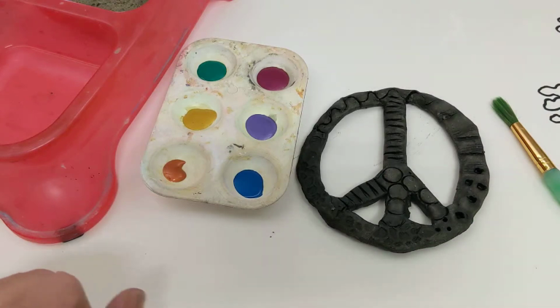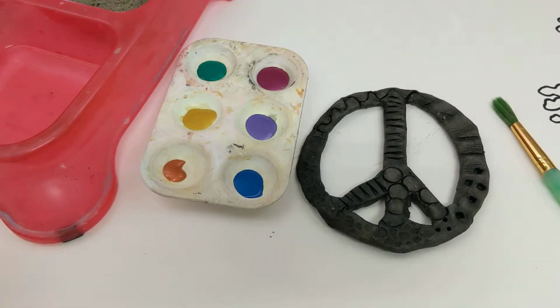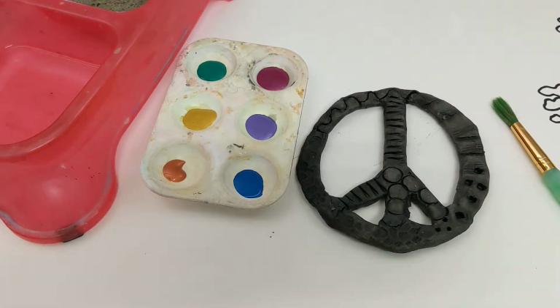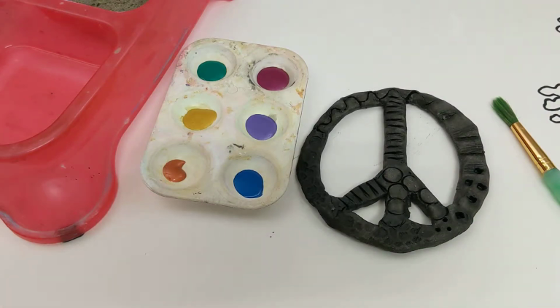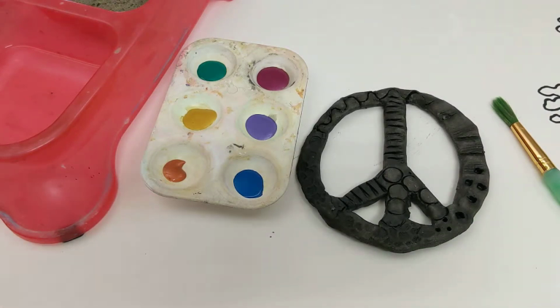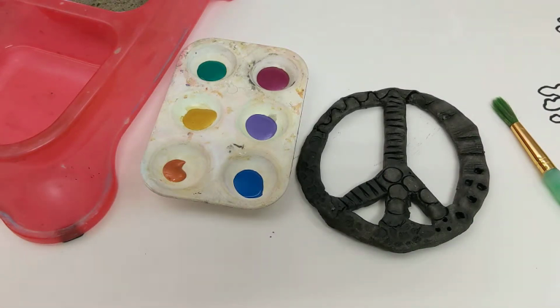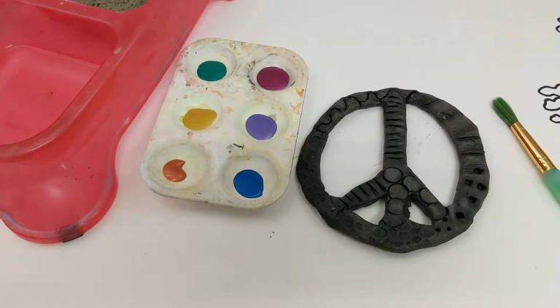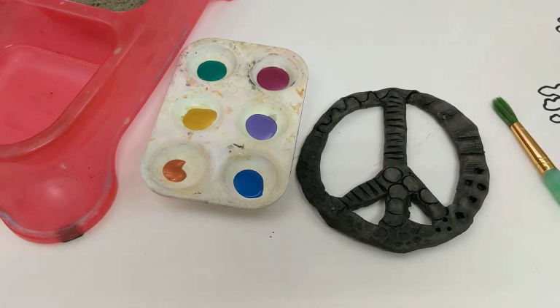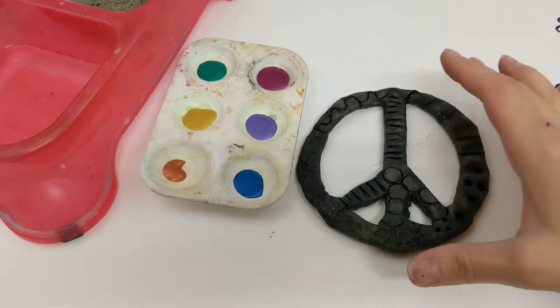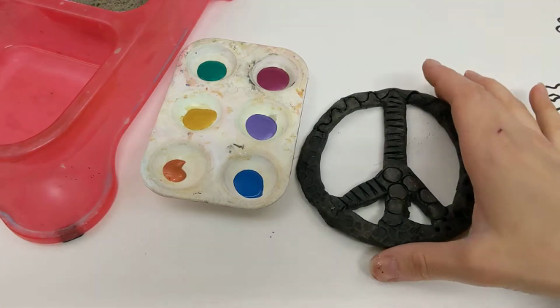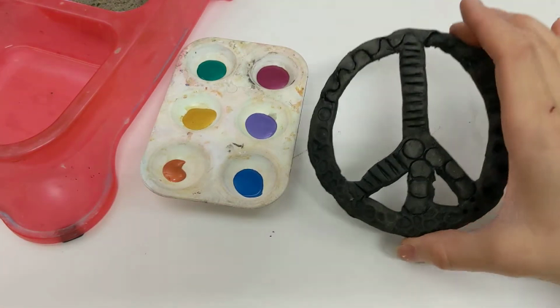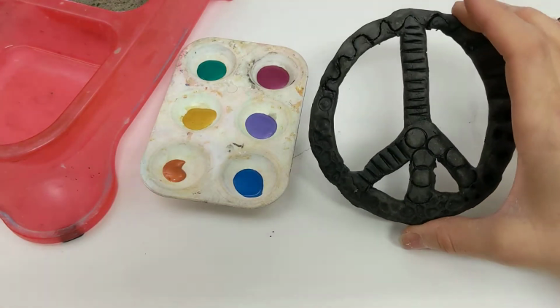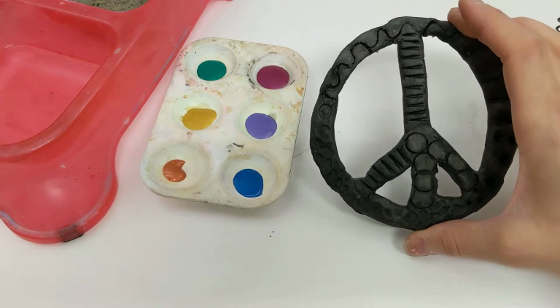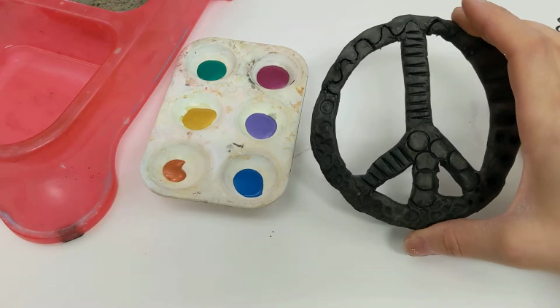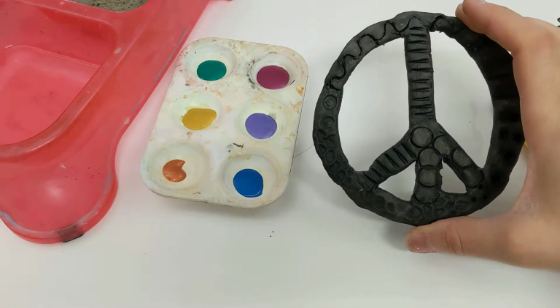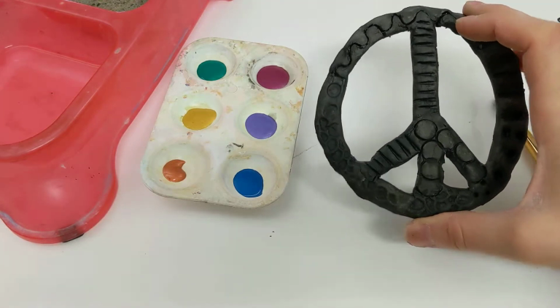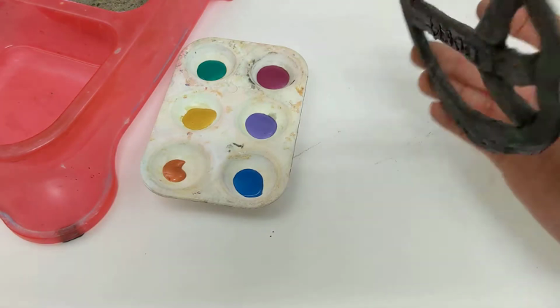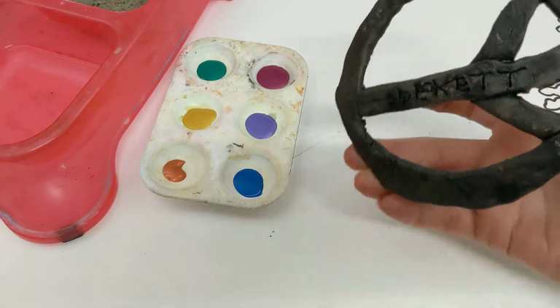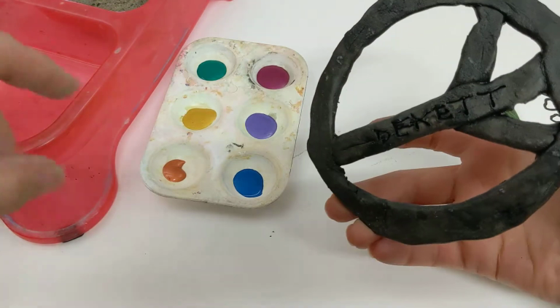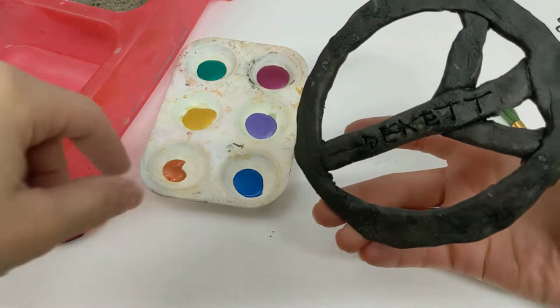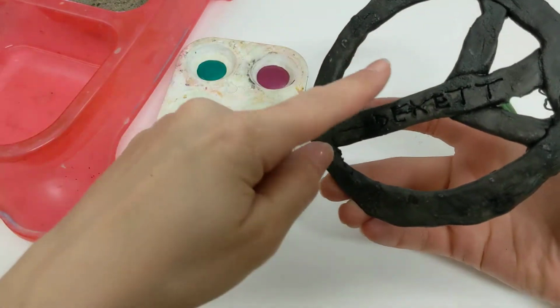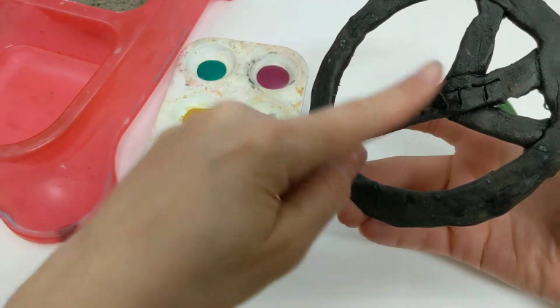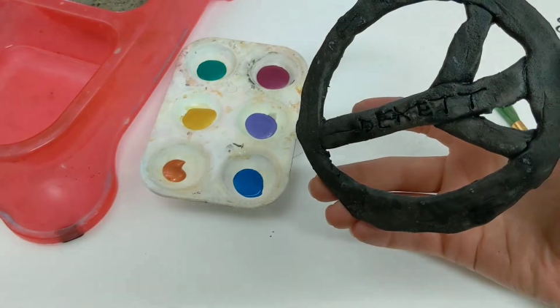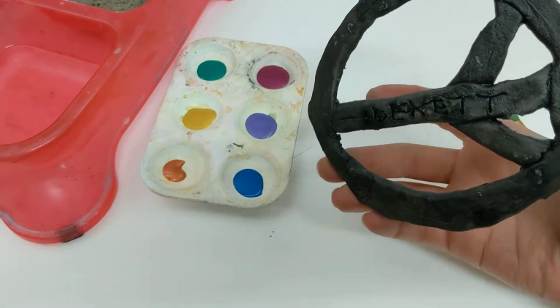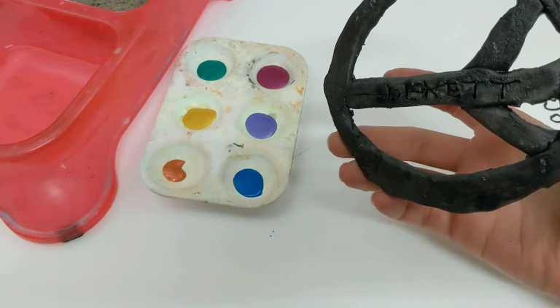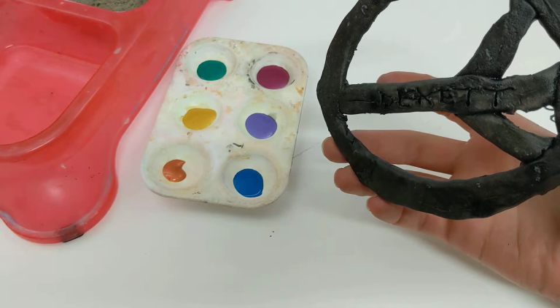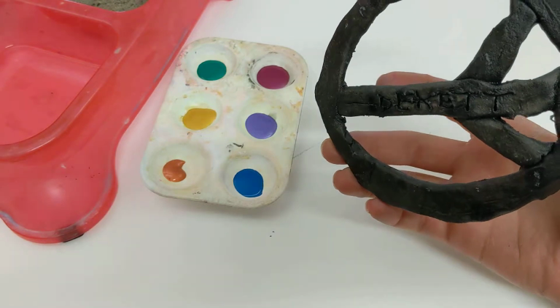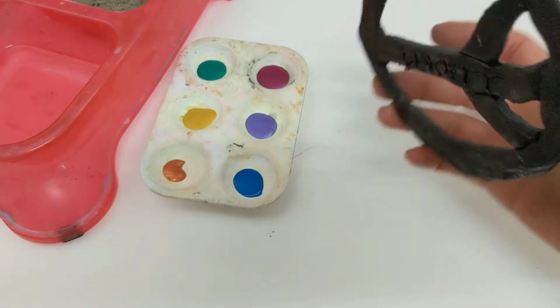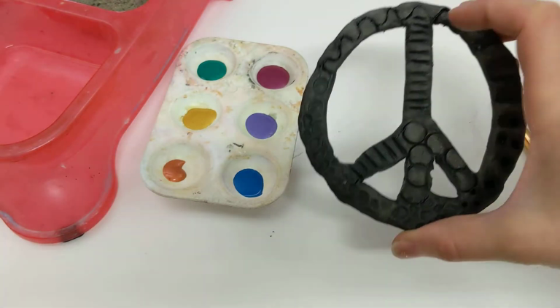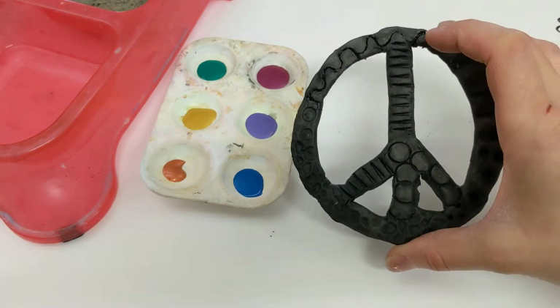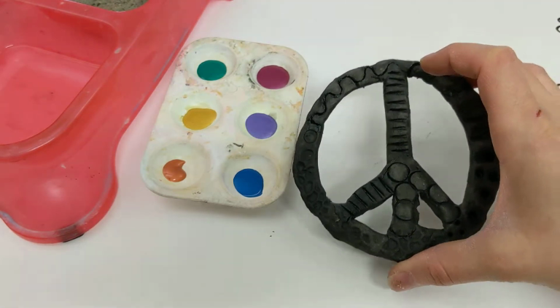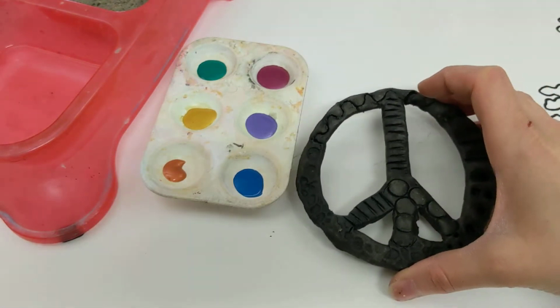Artists, today we are going to add color to our peace signs. You'll notice that your peace signs have been dipped into a black India ink. I recommend that you double check the back for your name or code to make sure that you have the right peace sign.